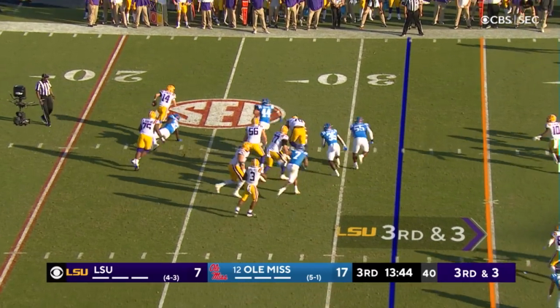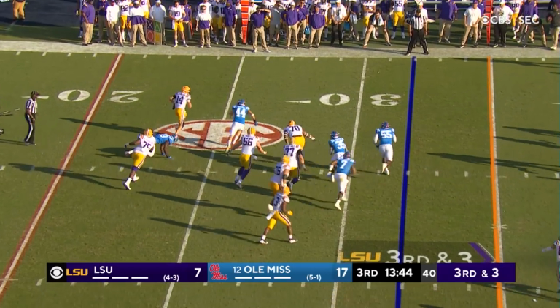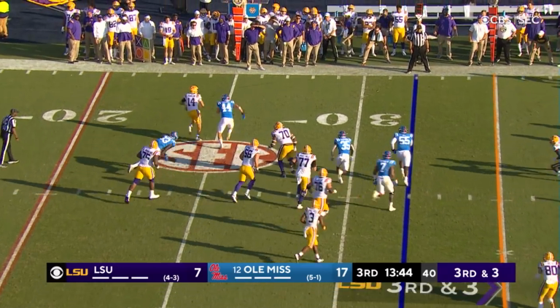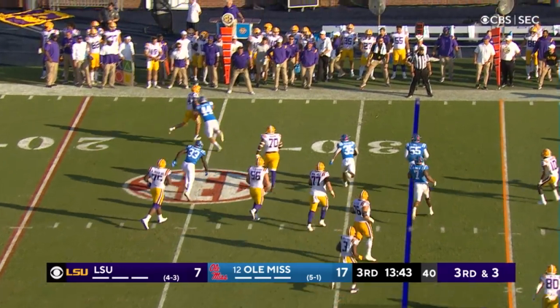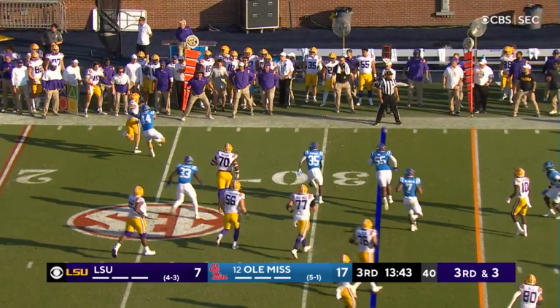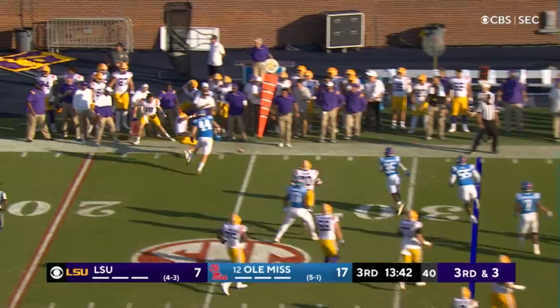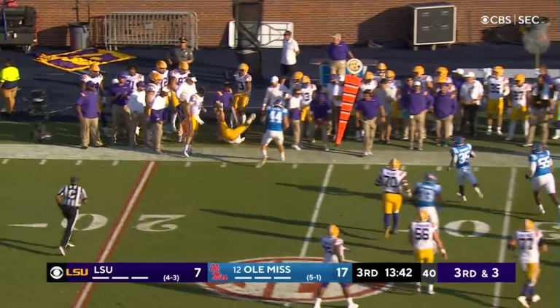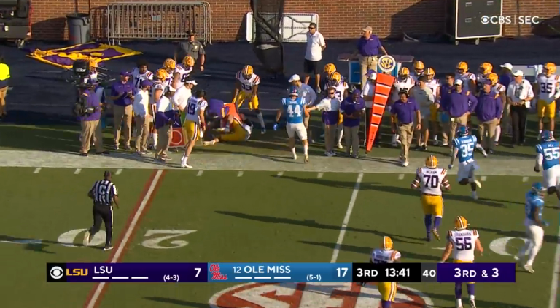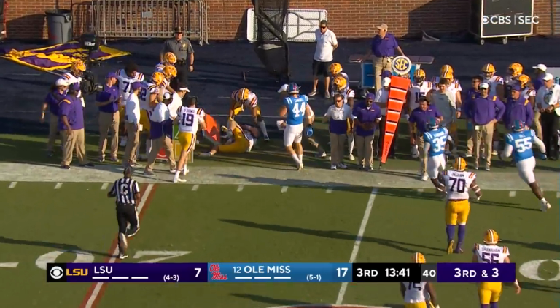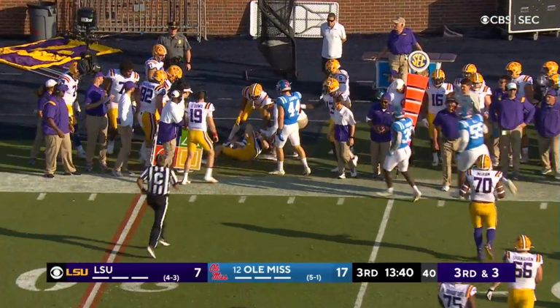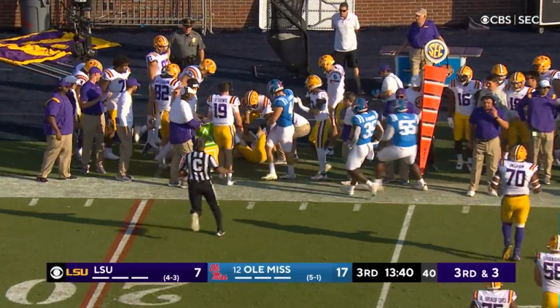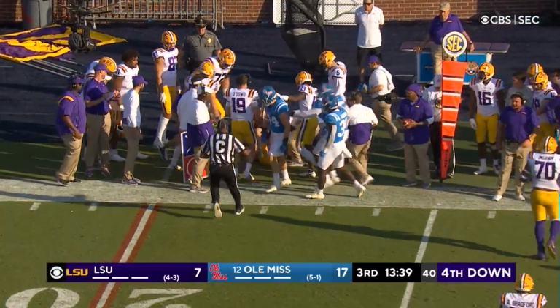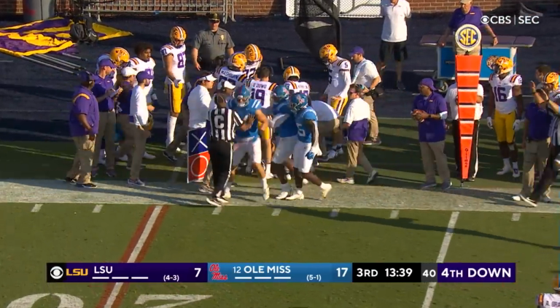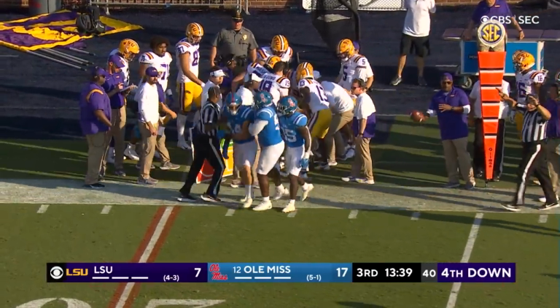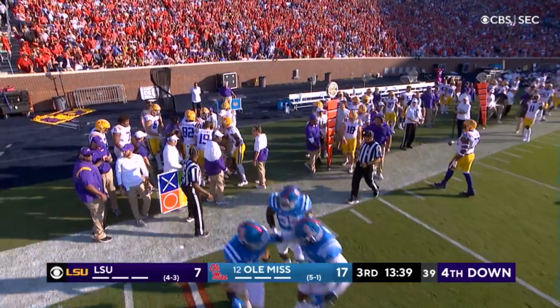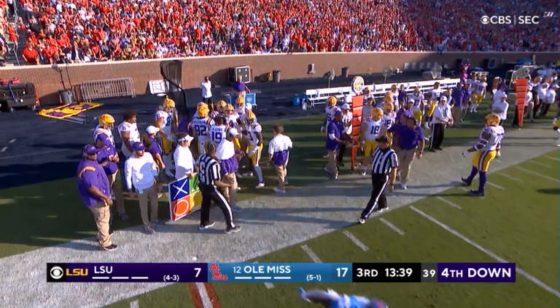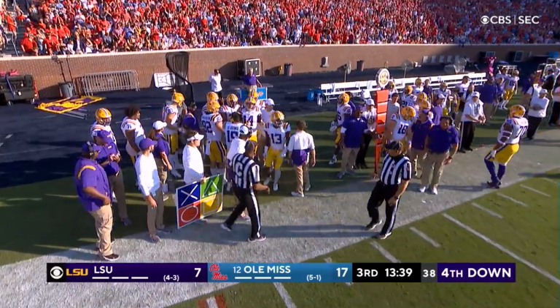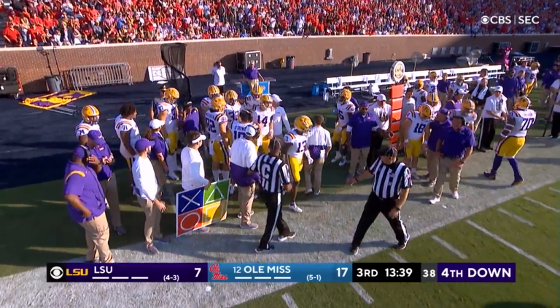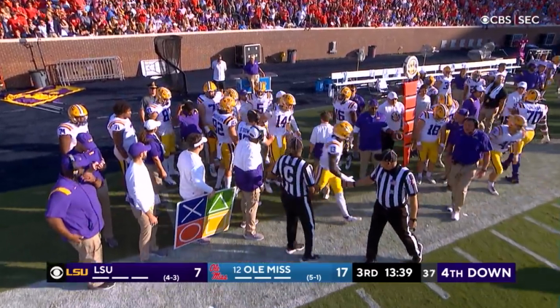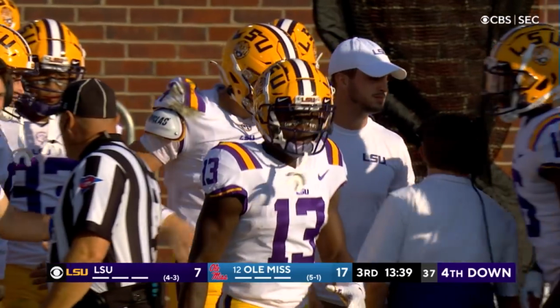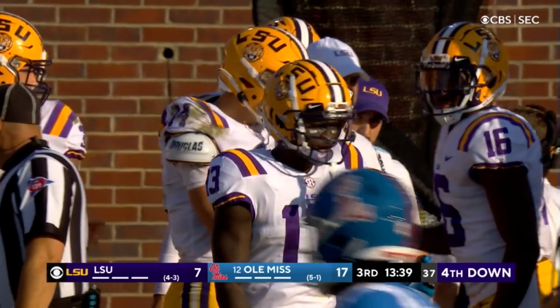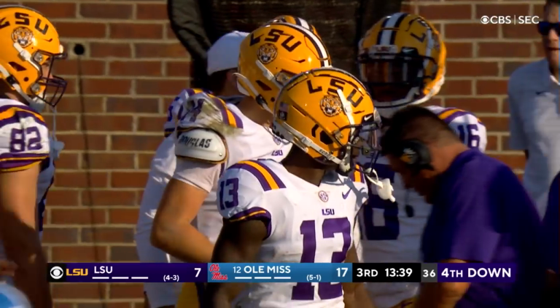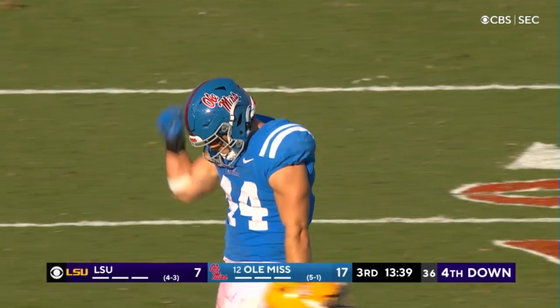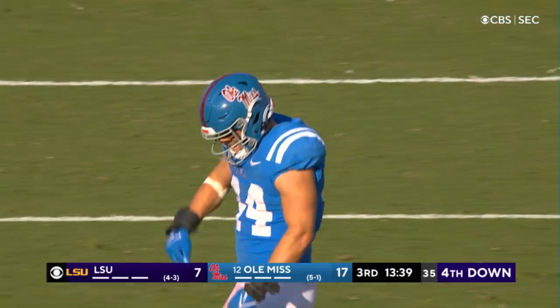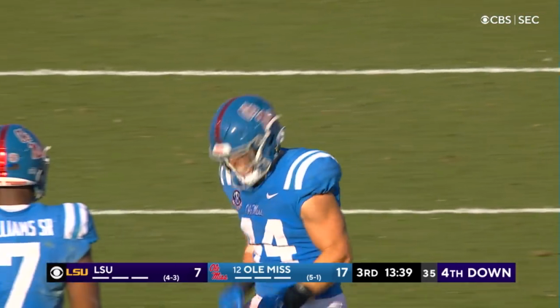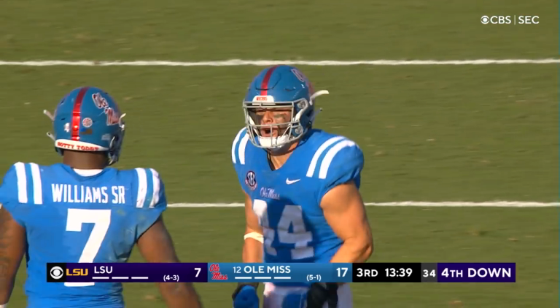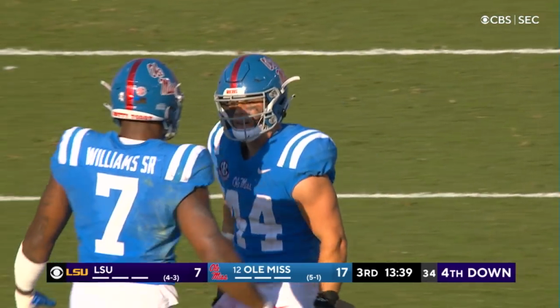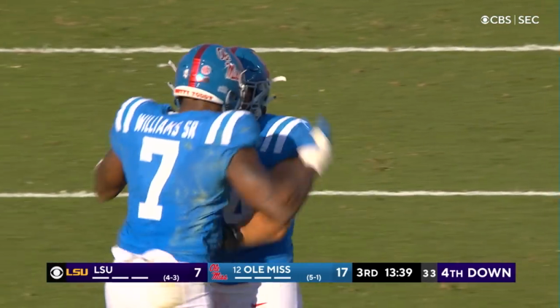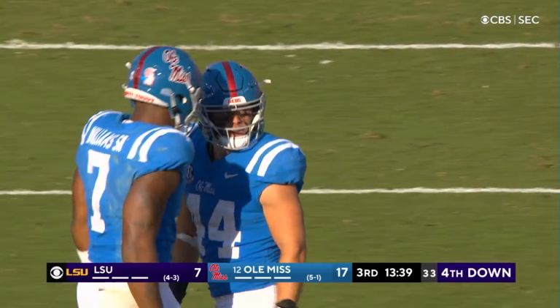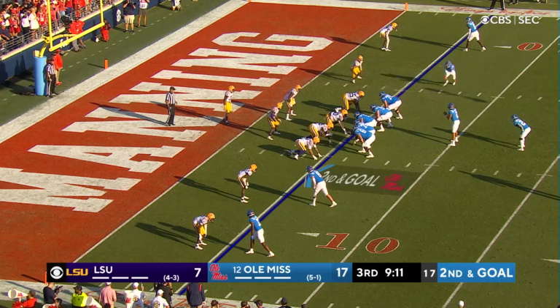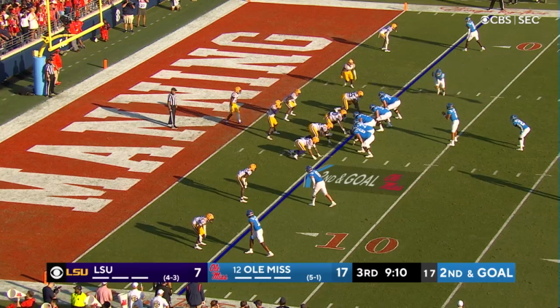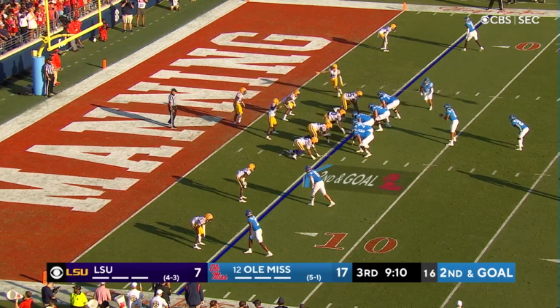Johnson in trouble. Campbell closing and knocking him out of bounds with the football as well. It was another one of those spy techniques — they brought four, they brought one inside linebacker, at the five.